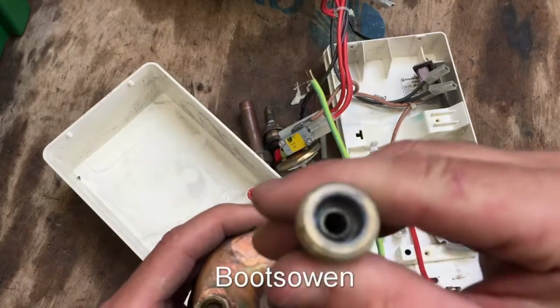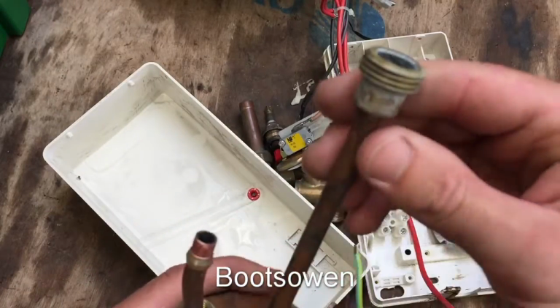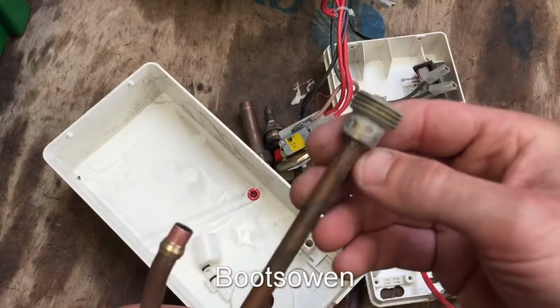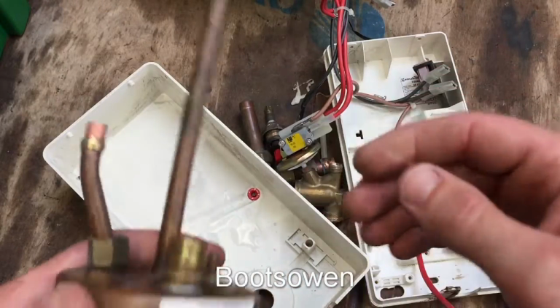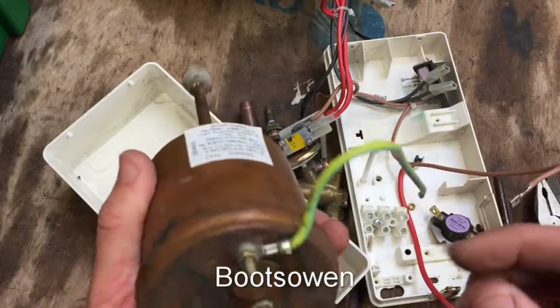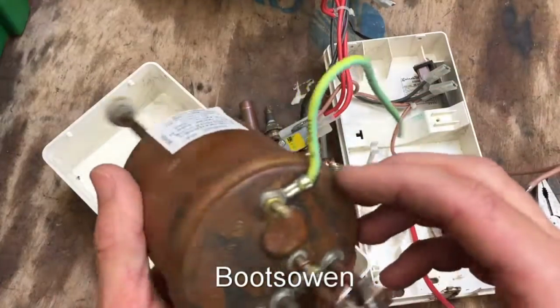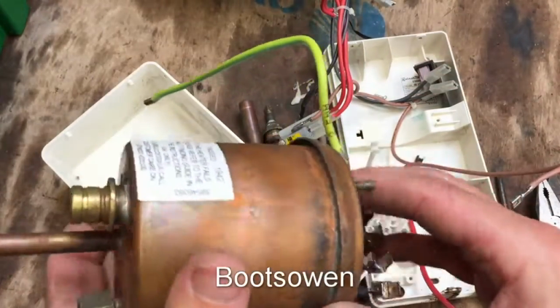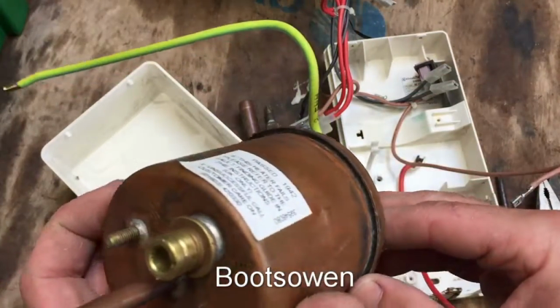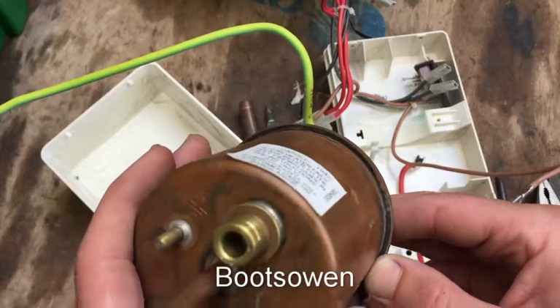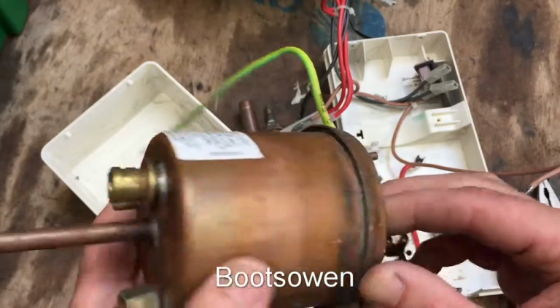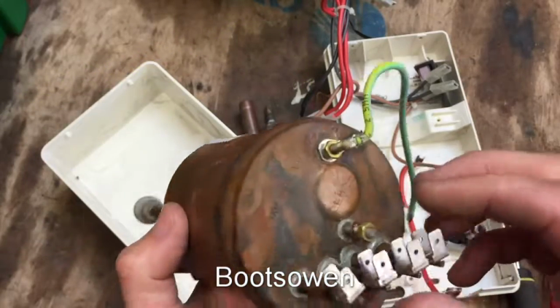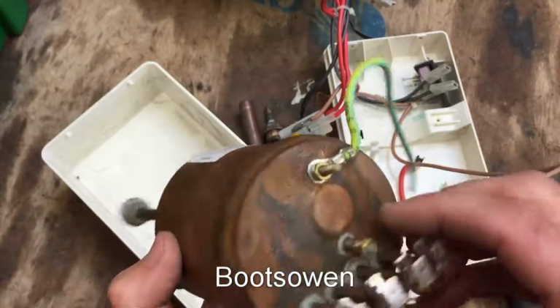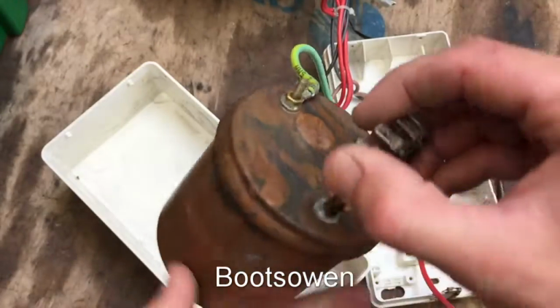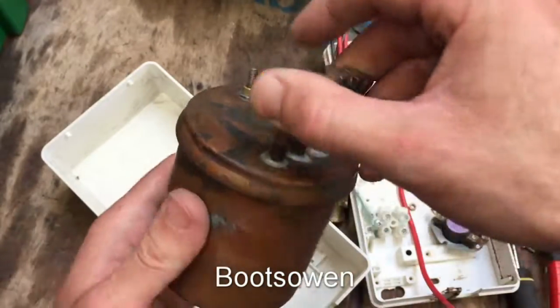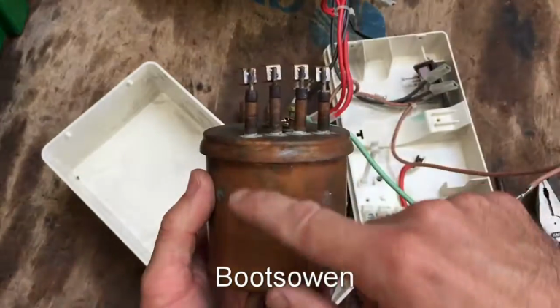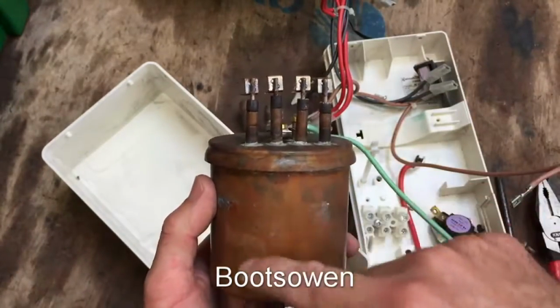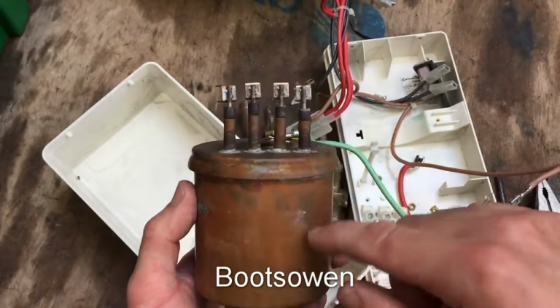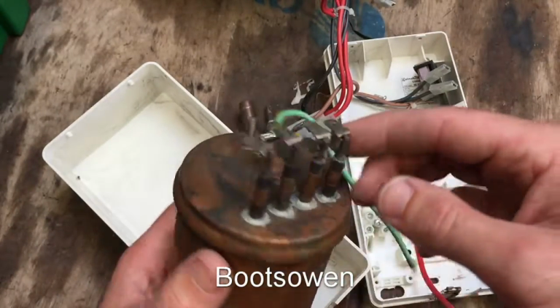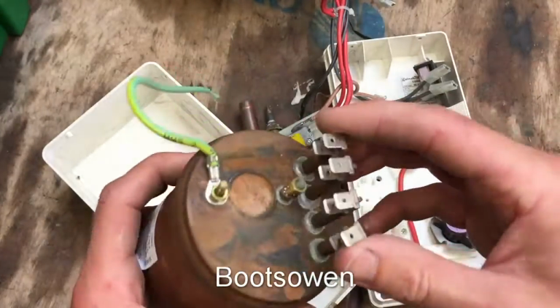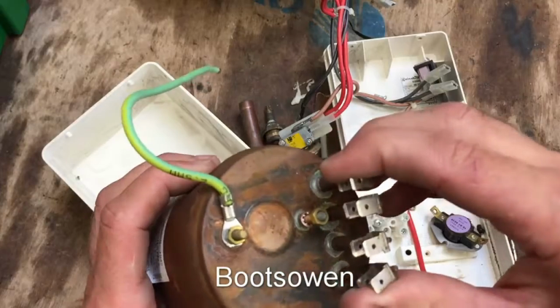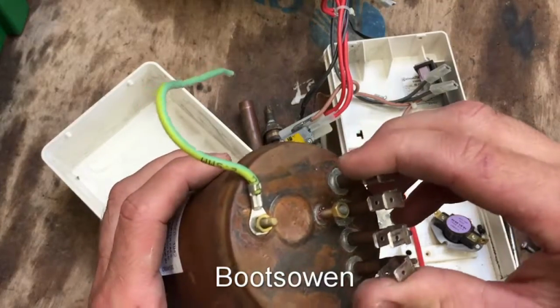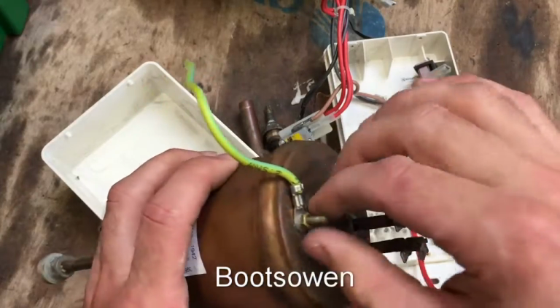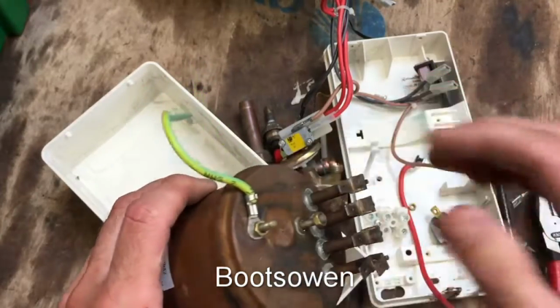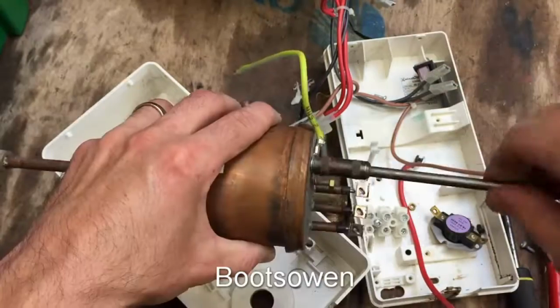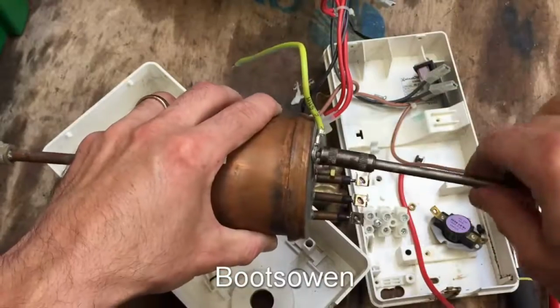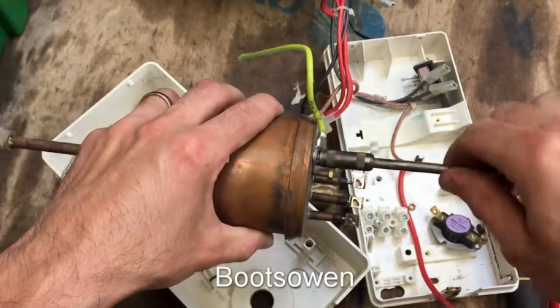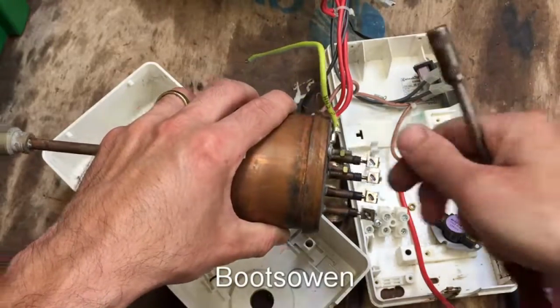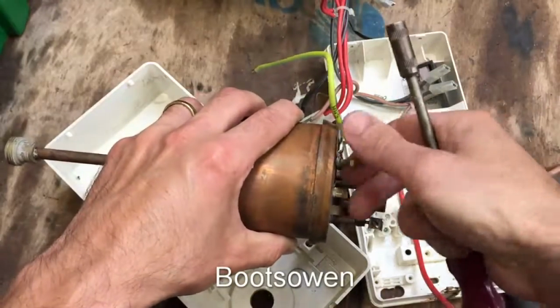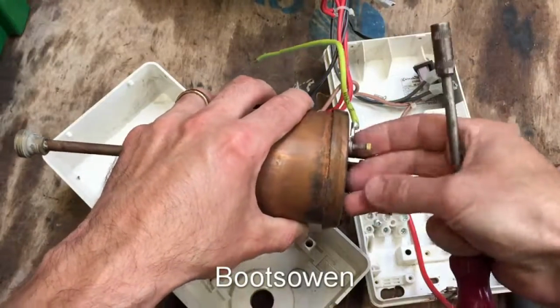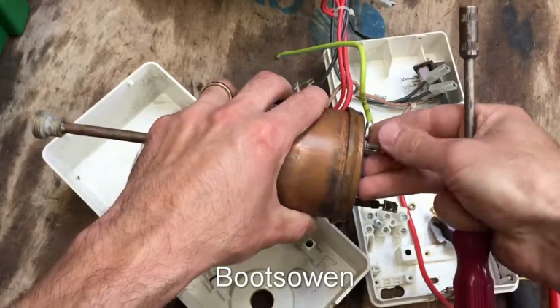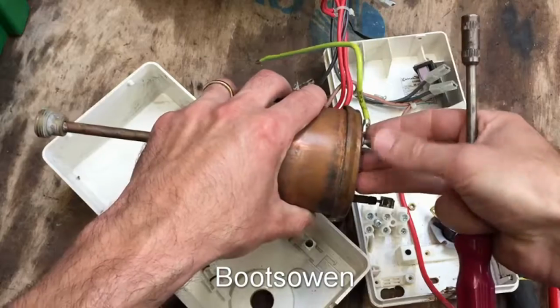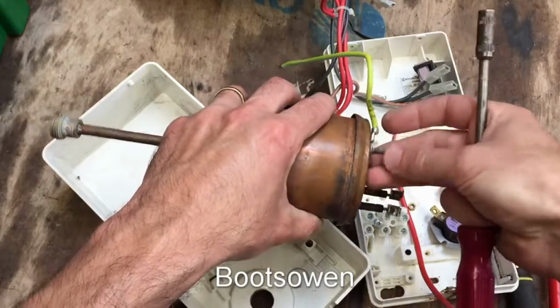These are all soldered. I could open this with a tin opener or a screwdriver, but all you're going to see in there is two curly-wurly elements, one inside another. It's basically just a little kettle.